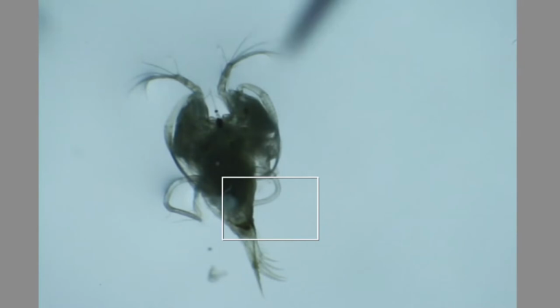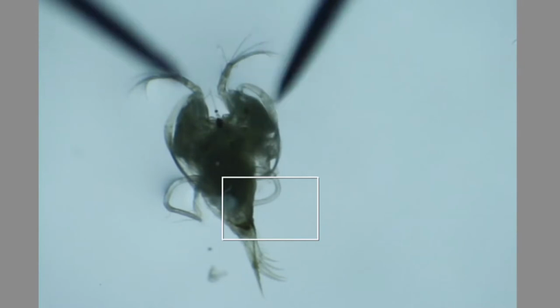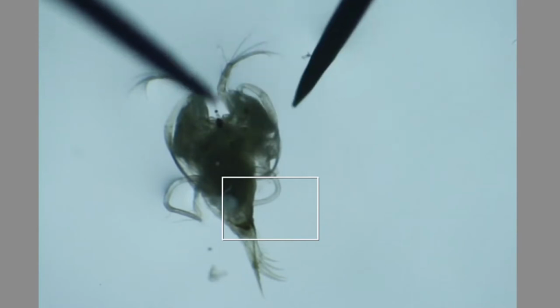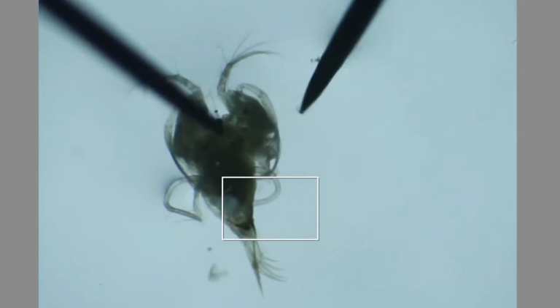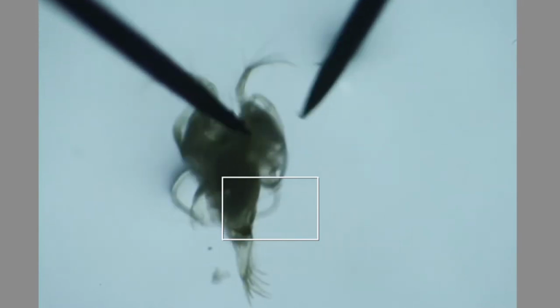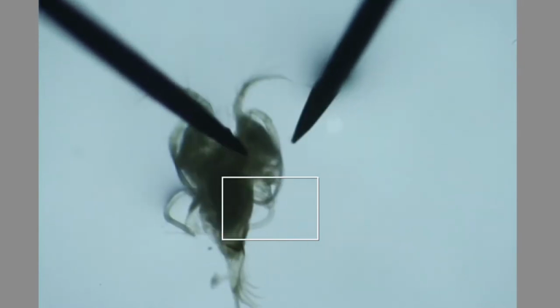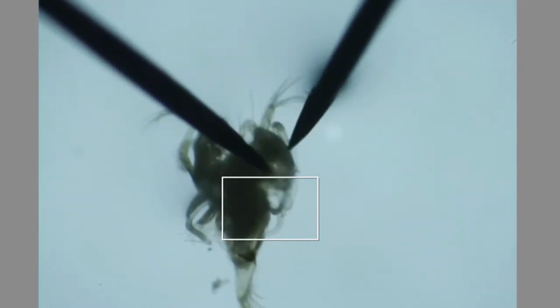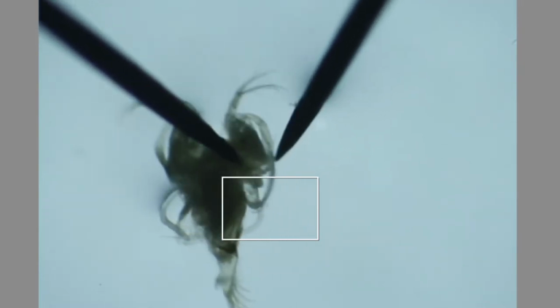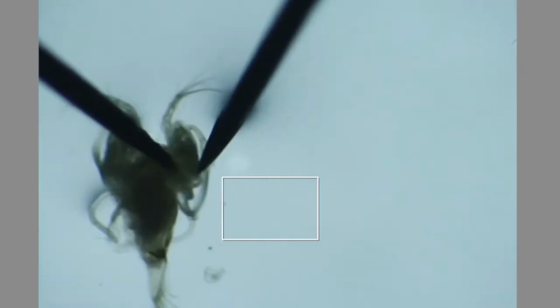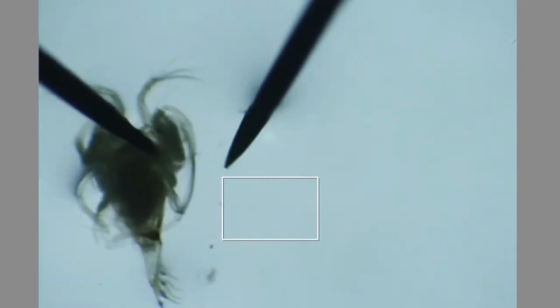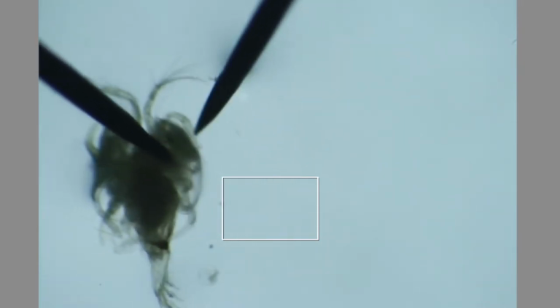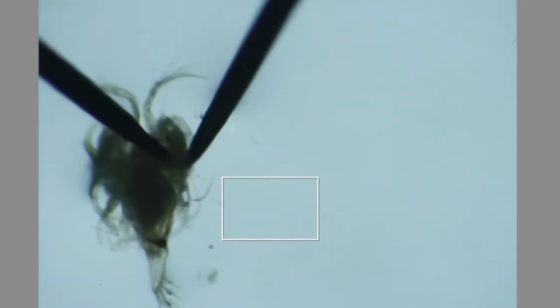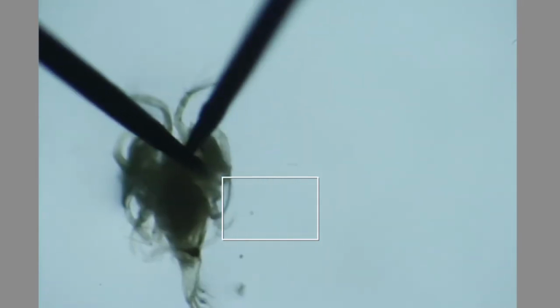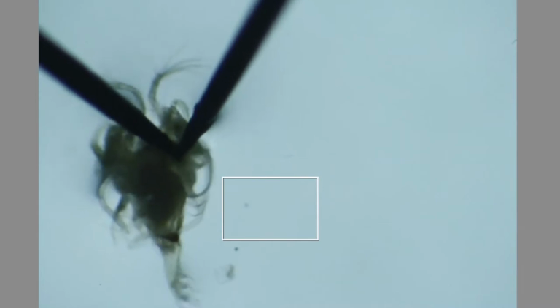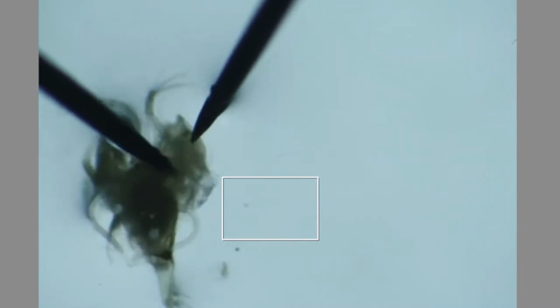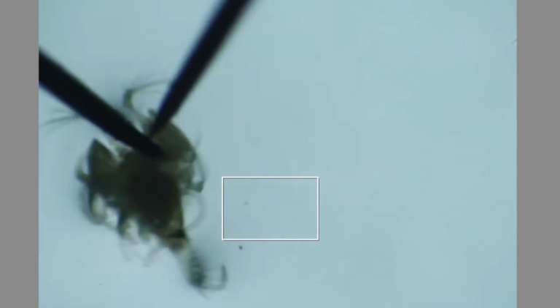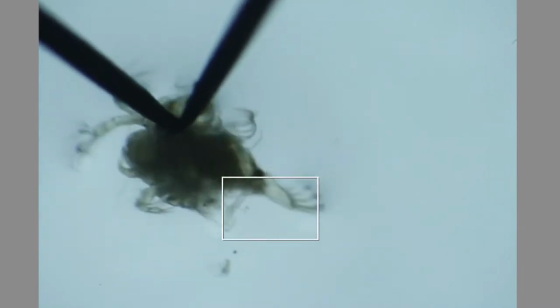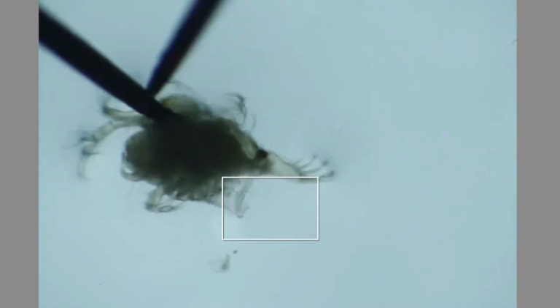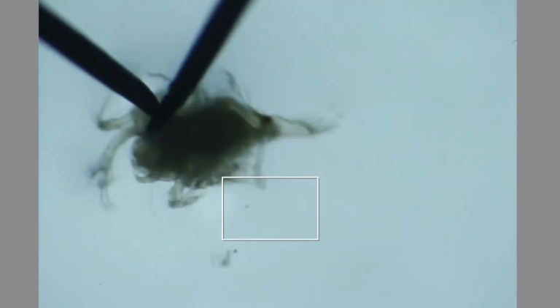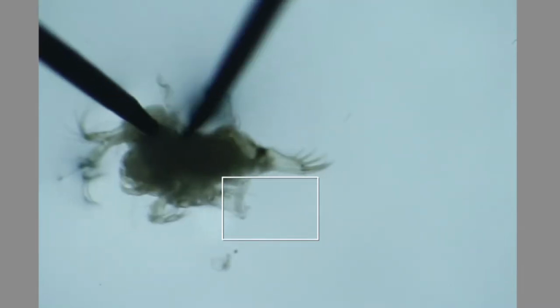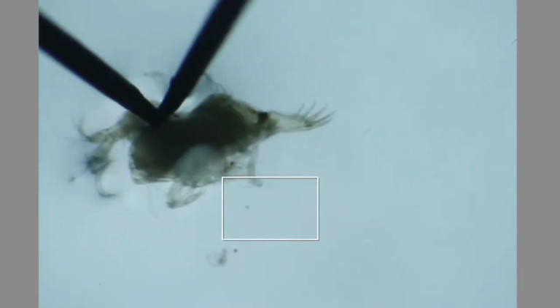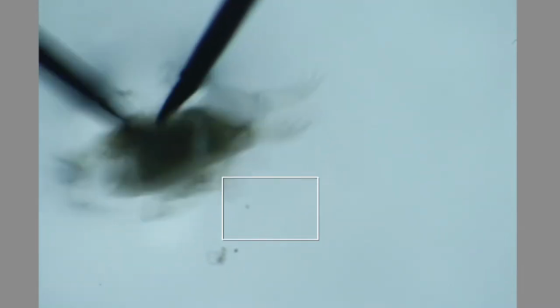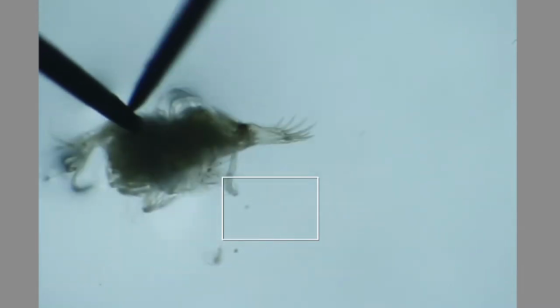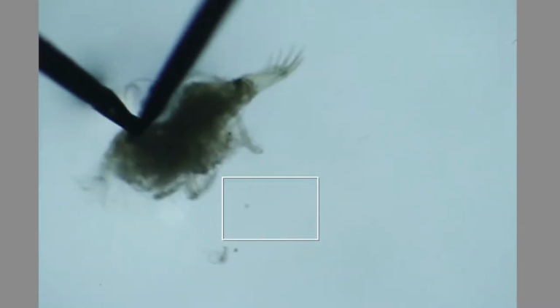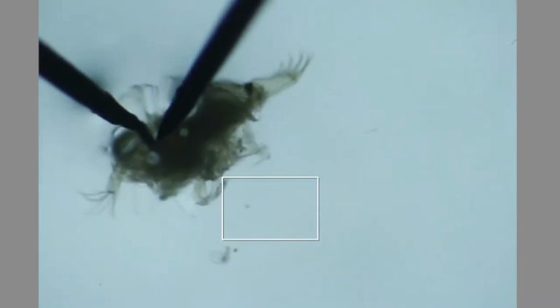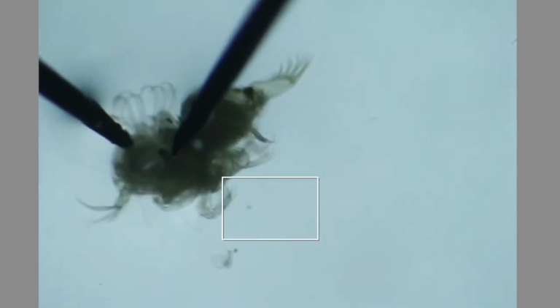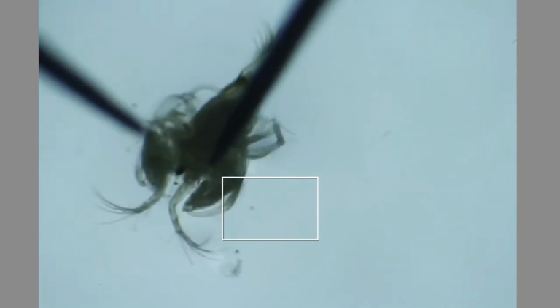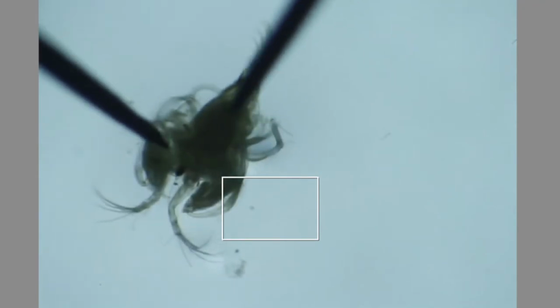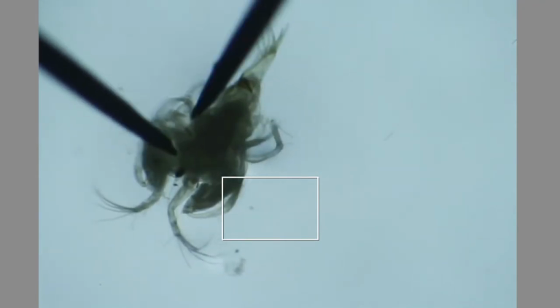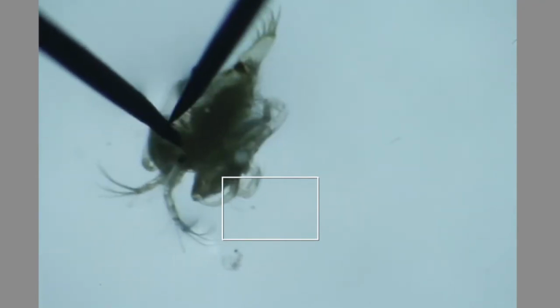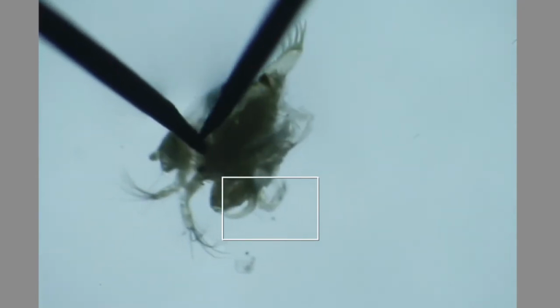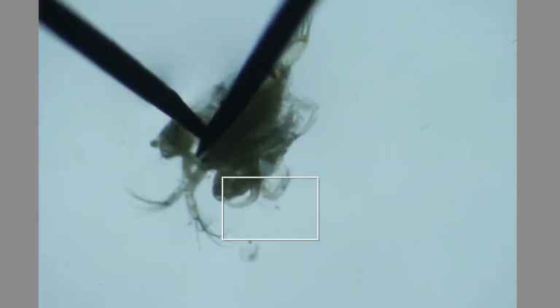The idea in dissection is that you want to get the limbs off as close to the body as possible. So I'm going to start here with the second antenna.